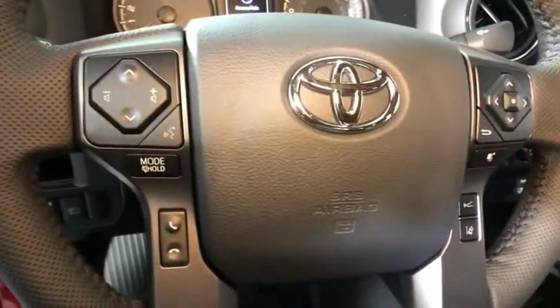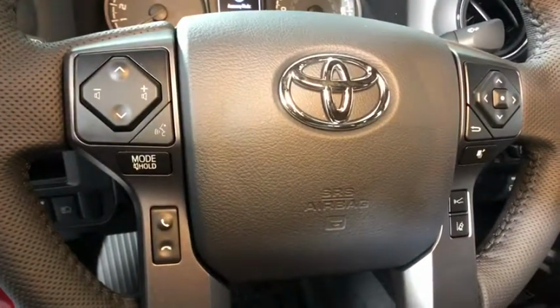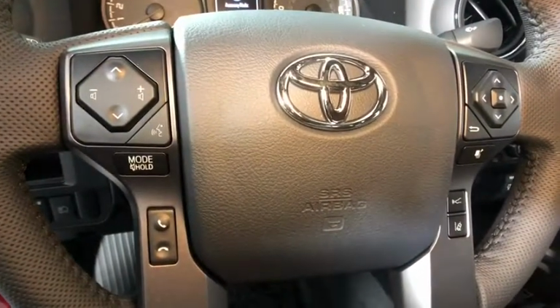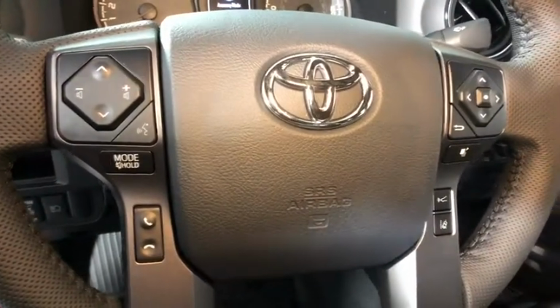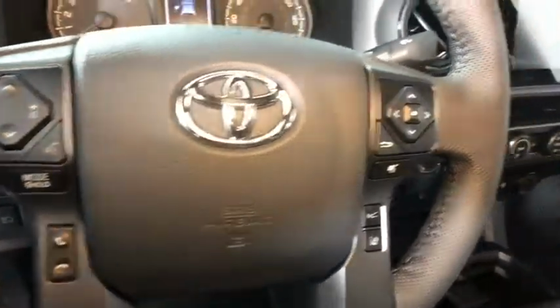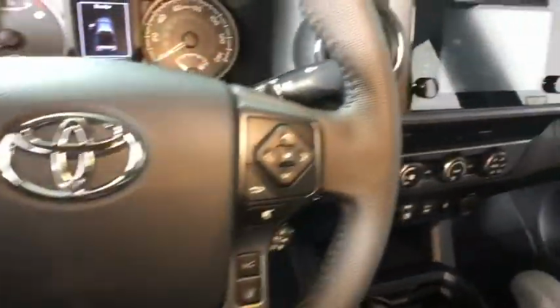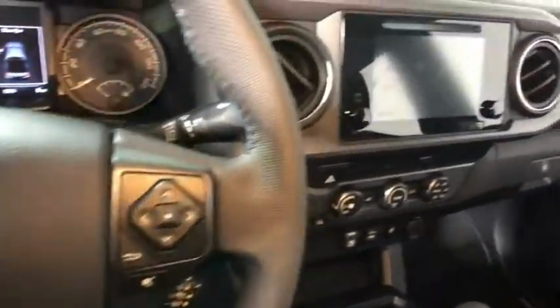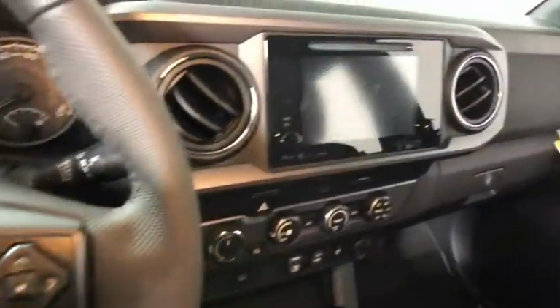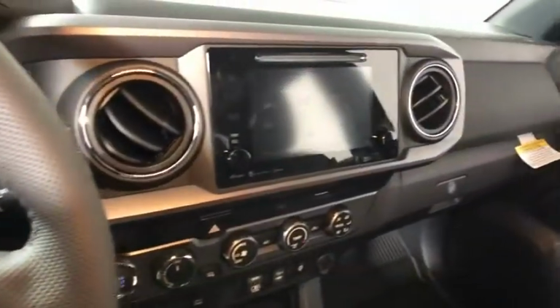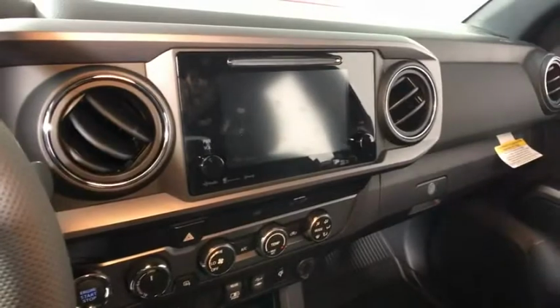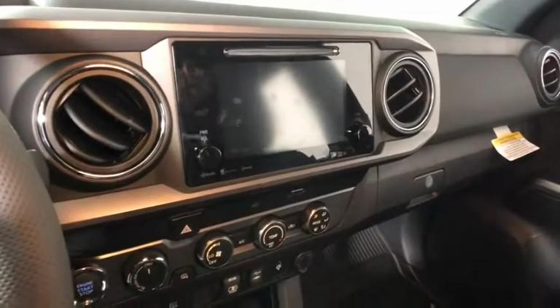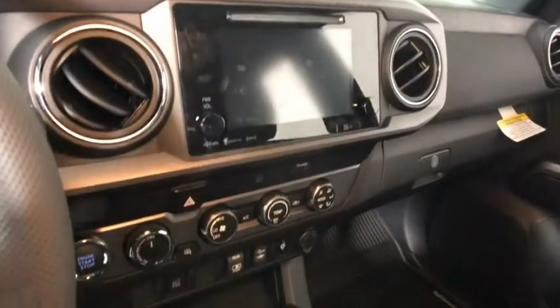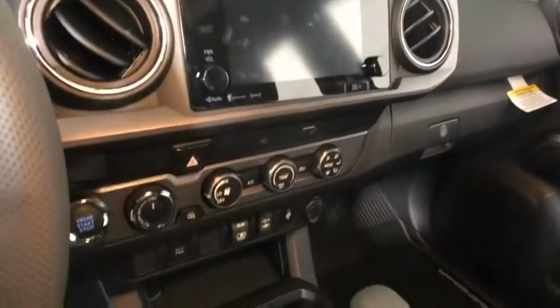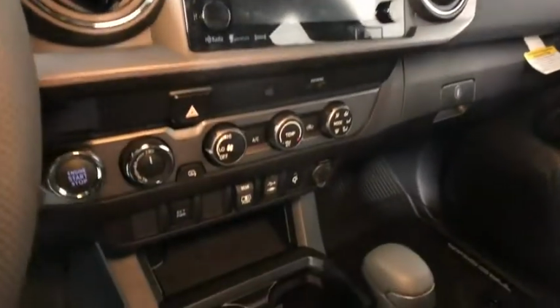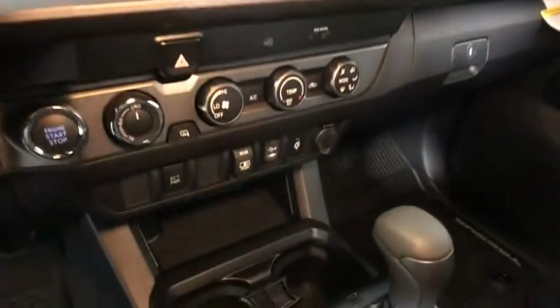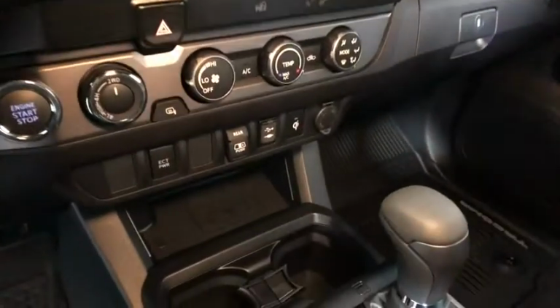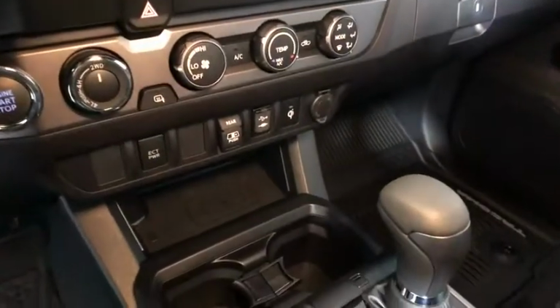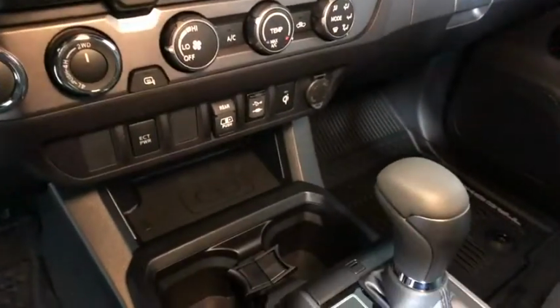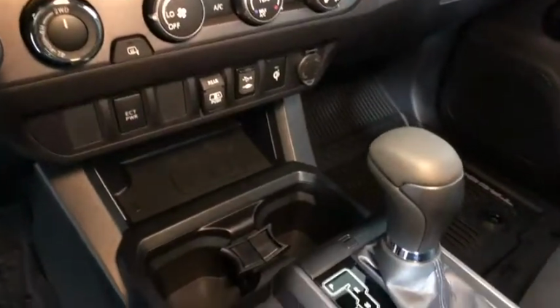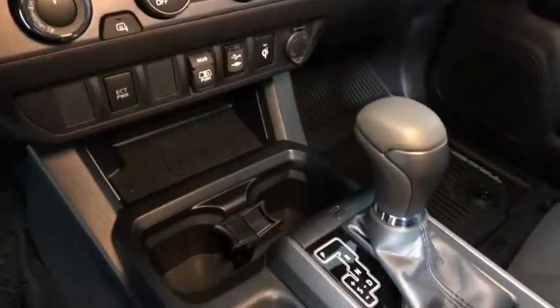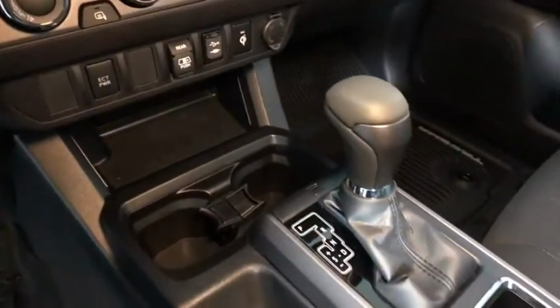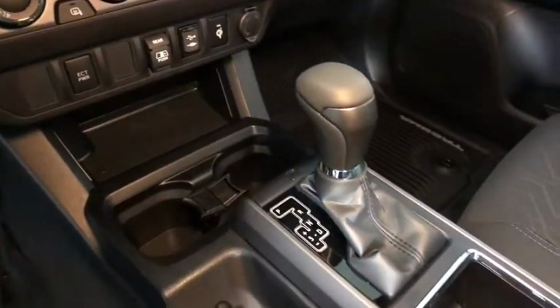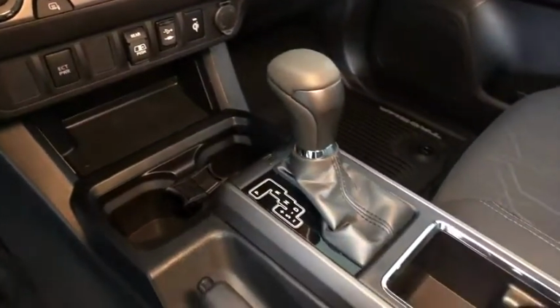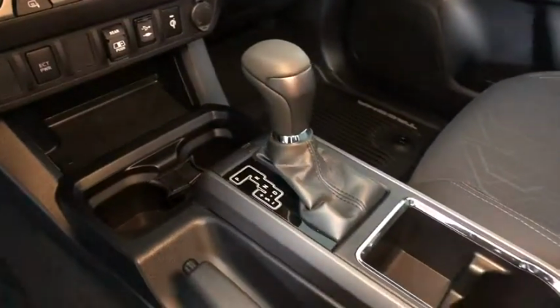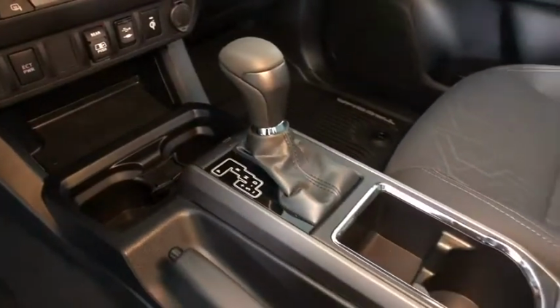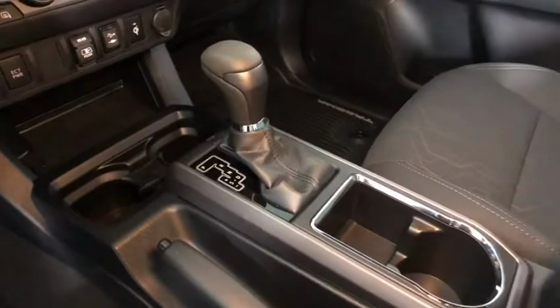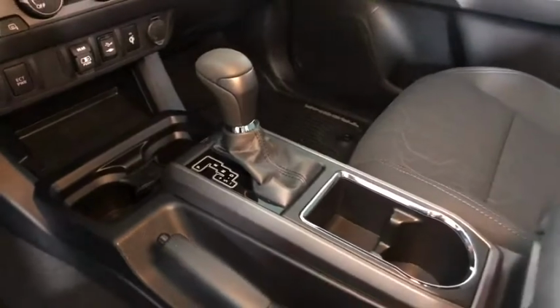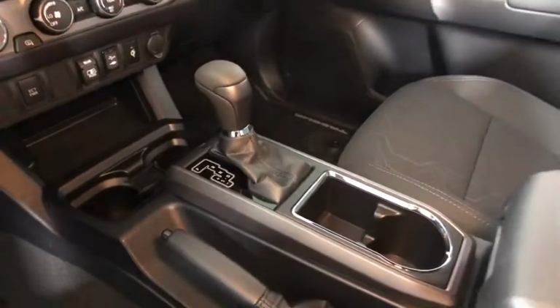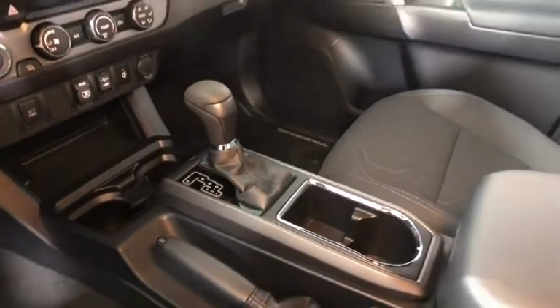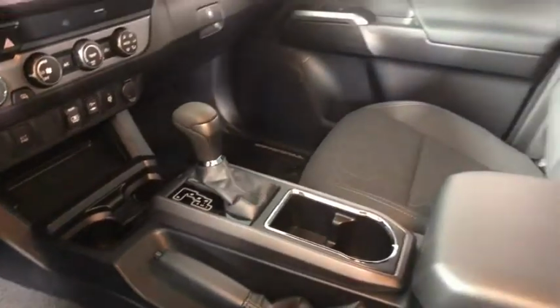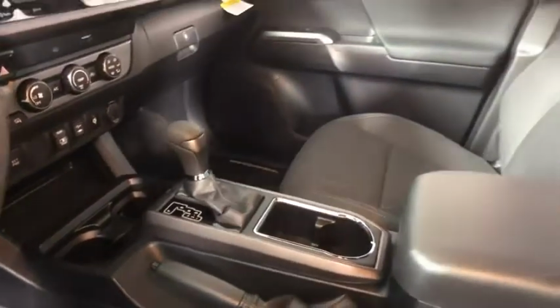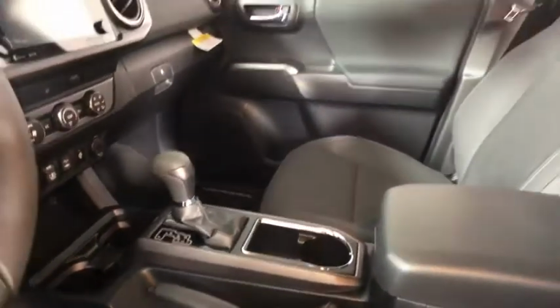Here are some of this vehicle's great options: traction control, navigation system, dual airbags, power steering, trip computer, compass, CD player, fog lights.